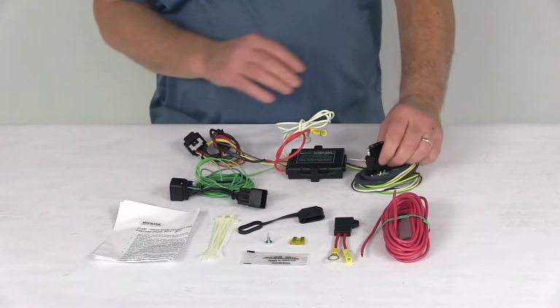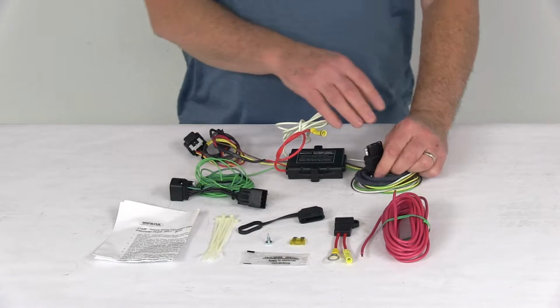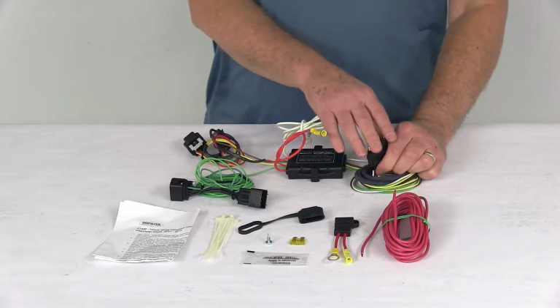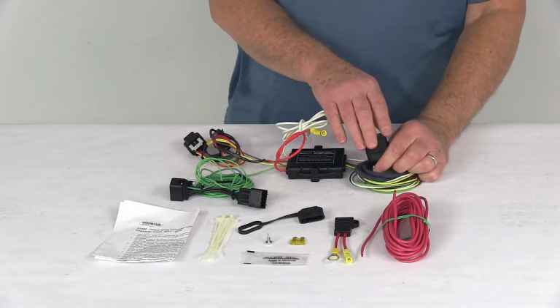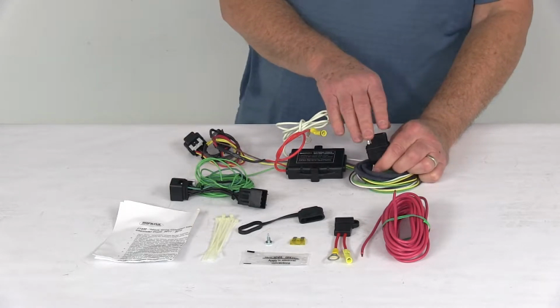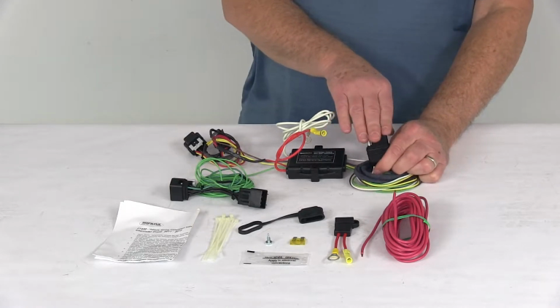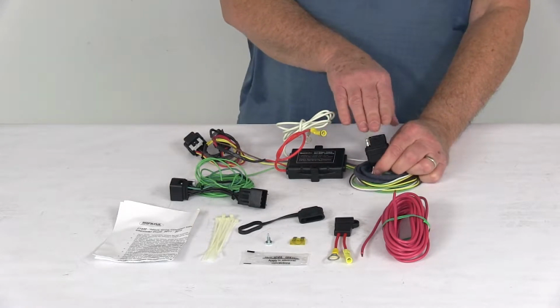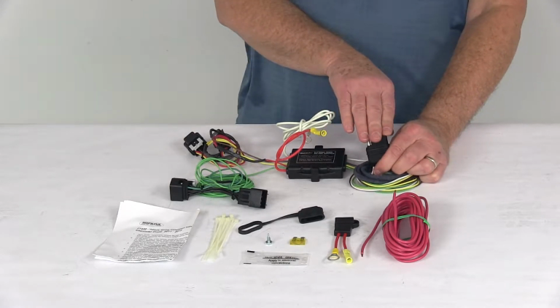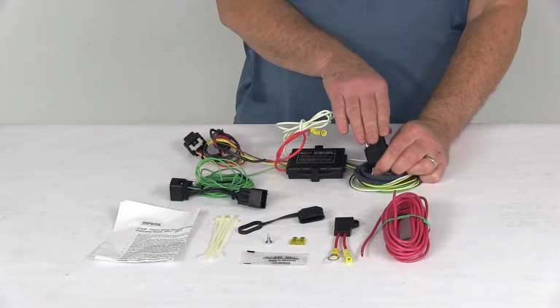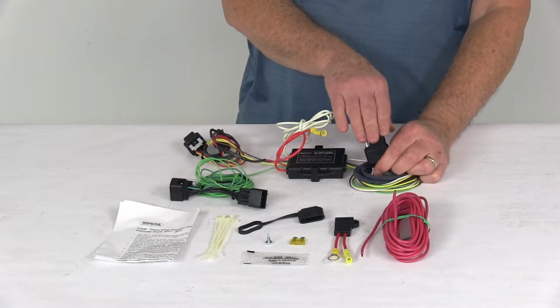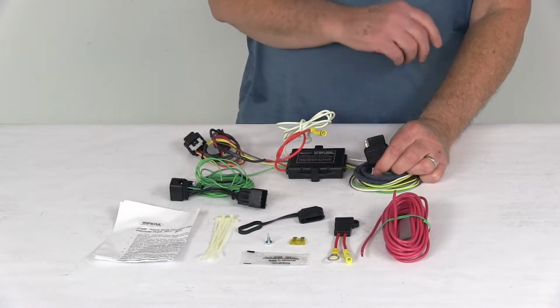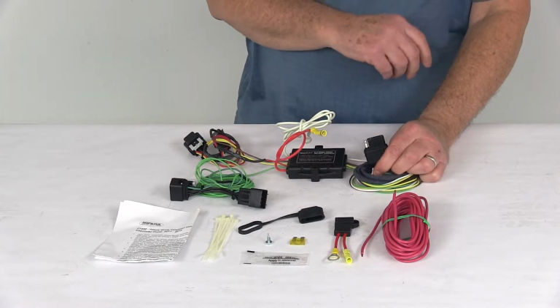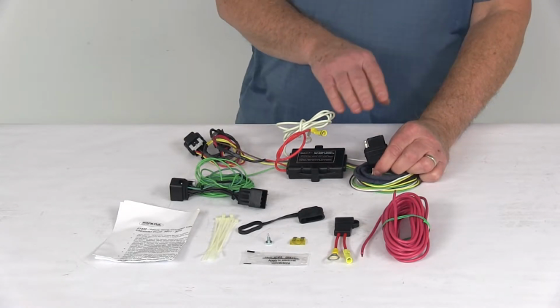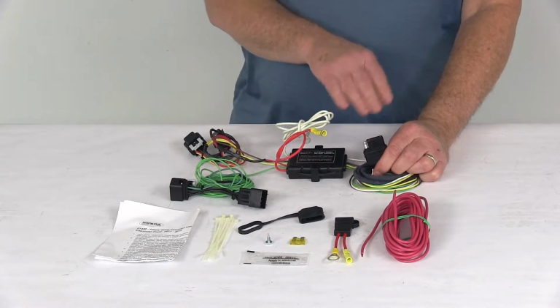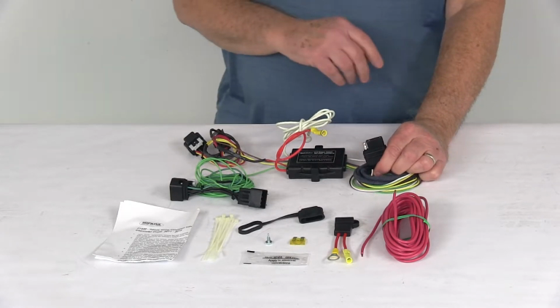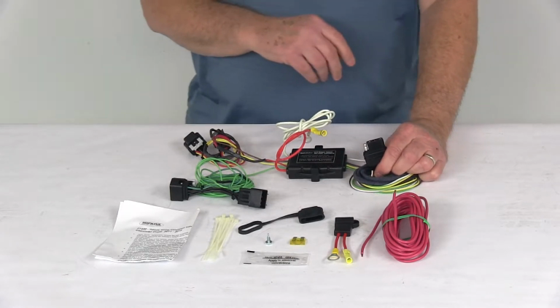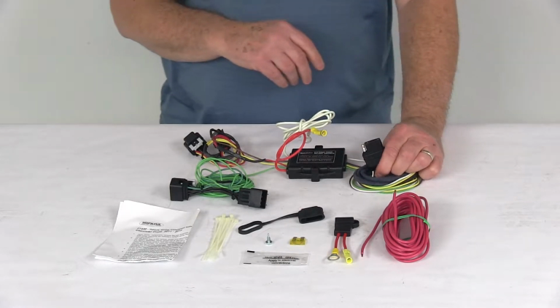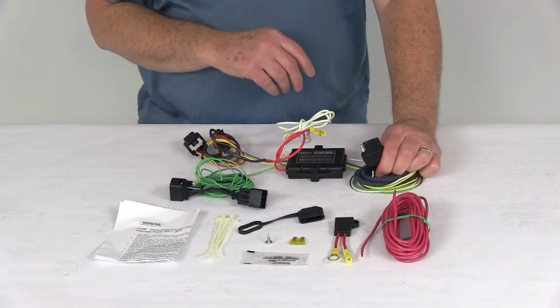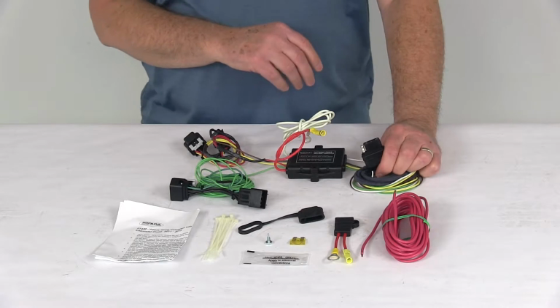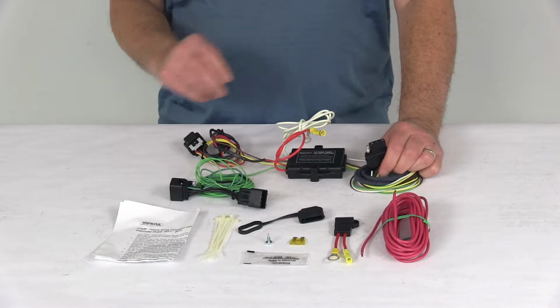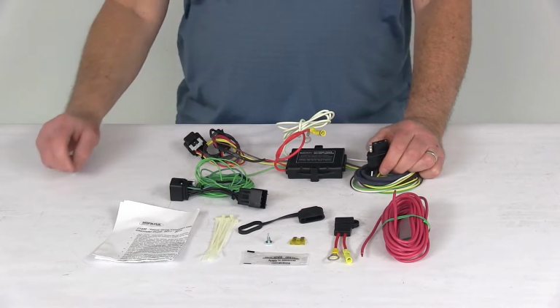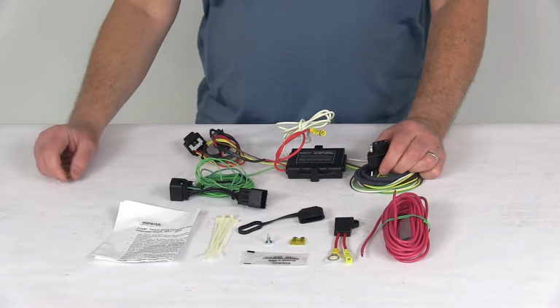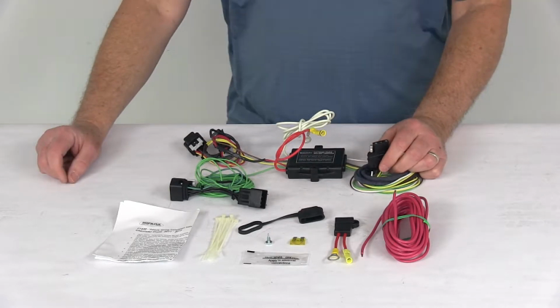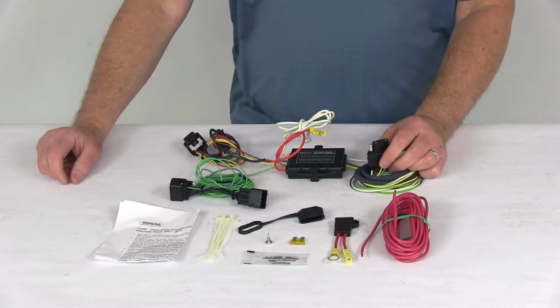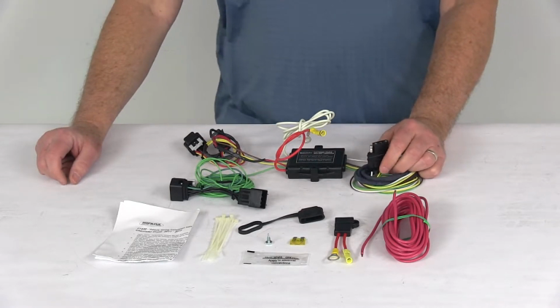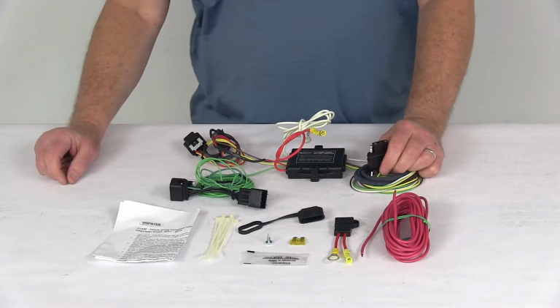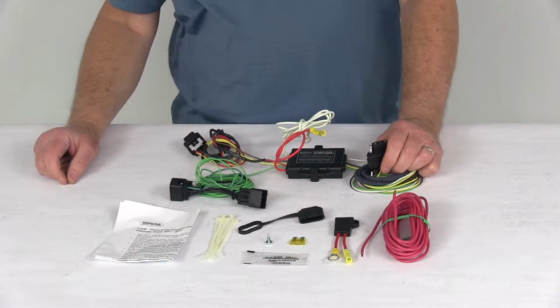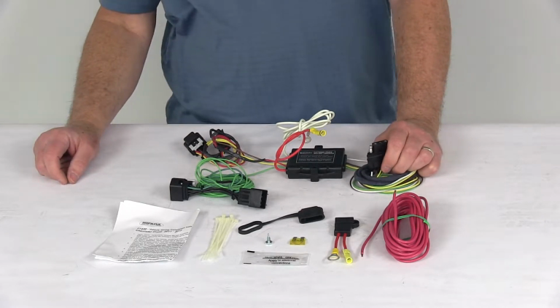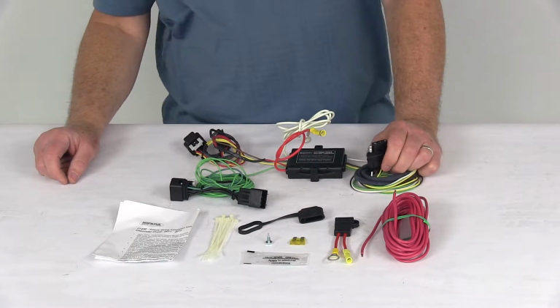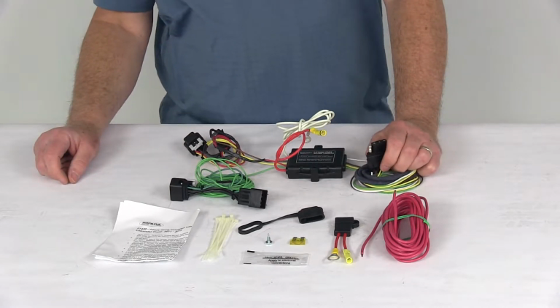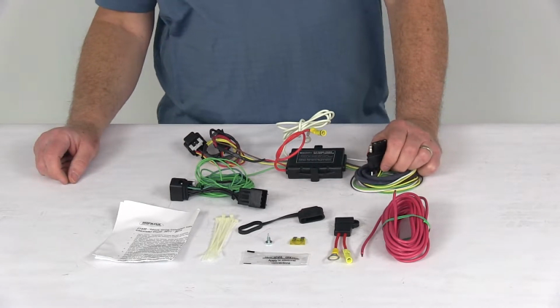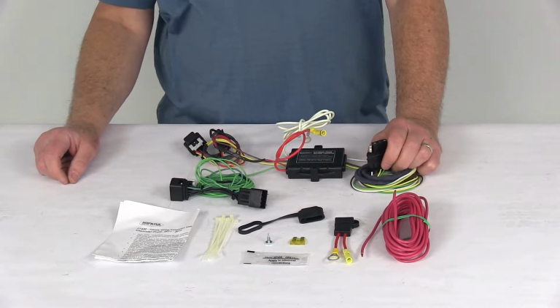This harness will provide a four-way flat trailer connector at the back of your vehicle to power your trailer's signal lights. It is compatible with five-pole, six-pole, and seven-pole adapters that we sell separately.